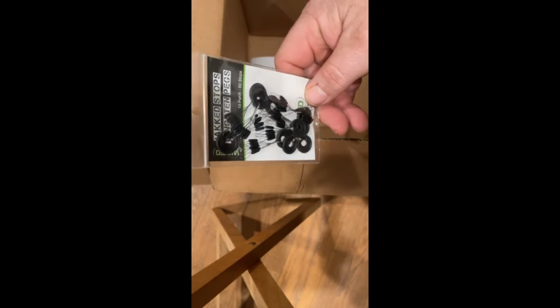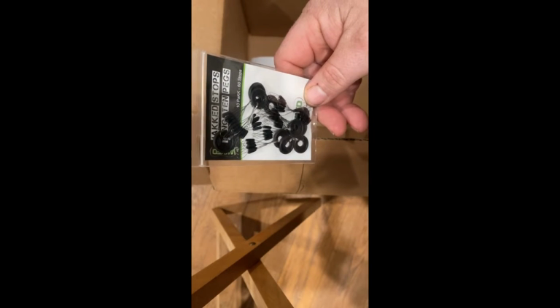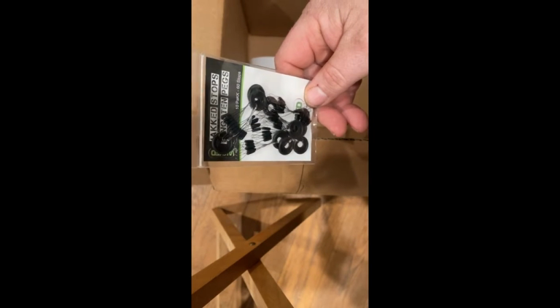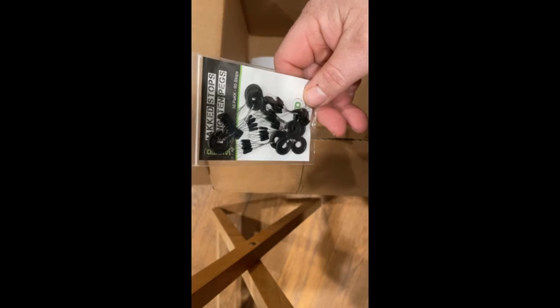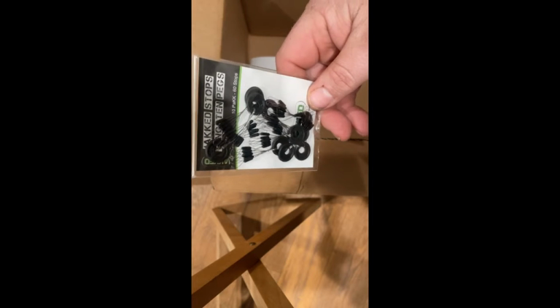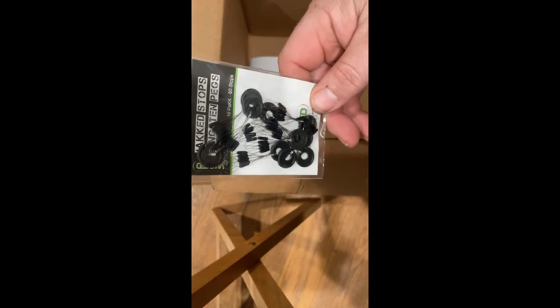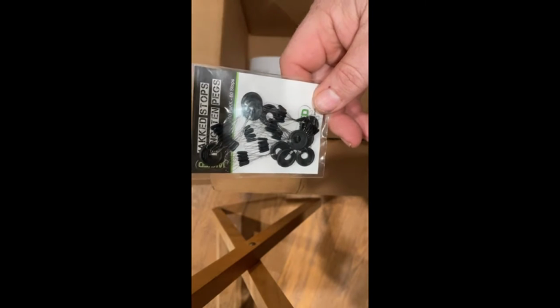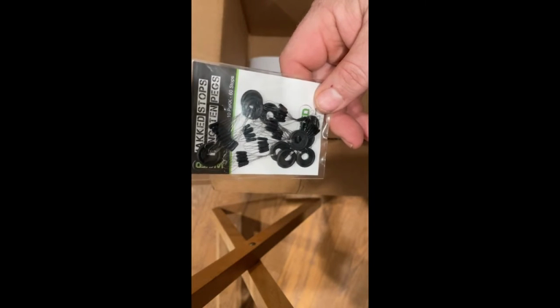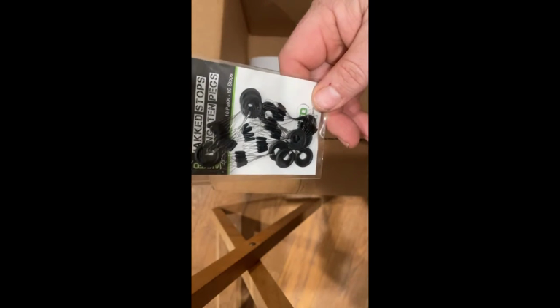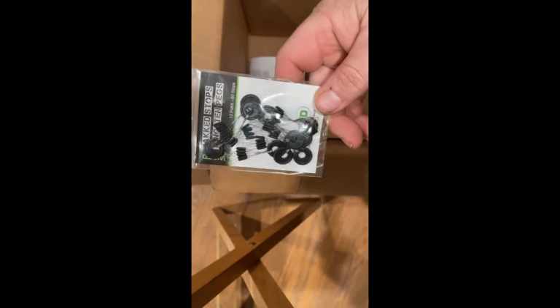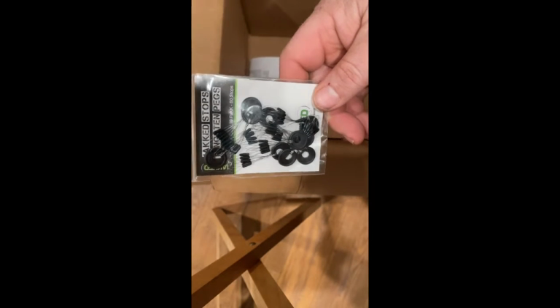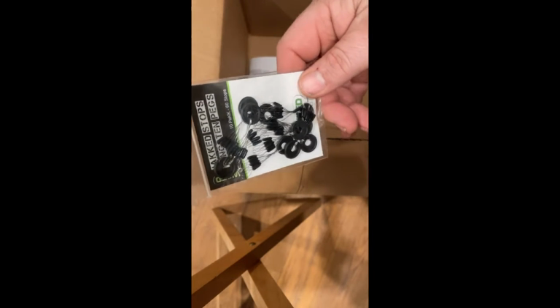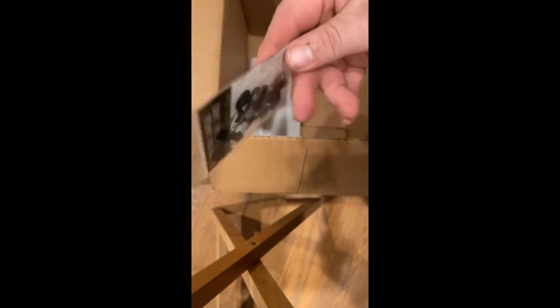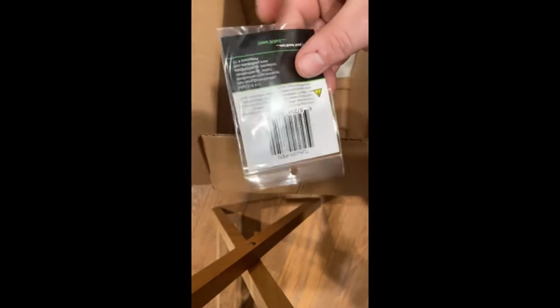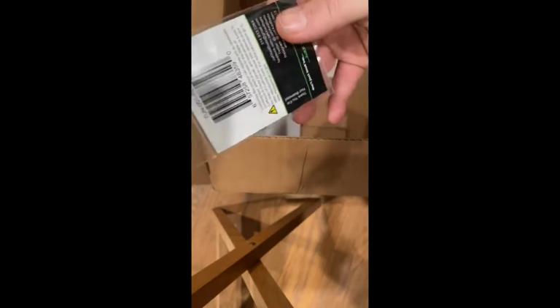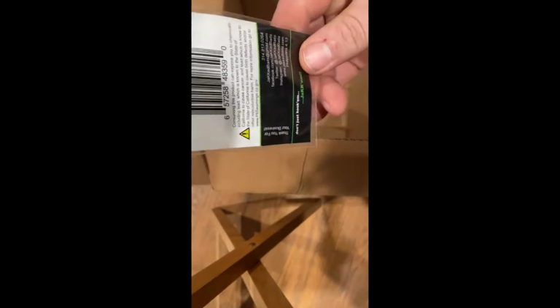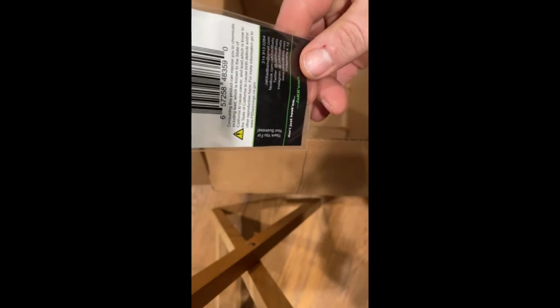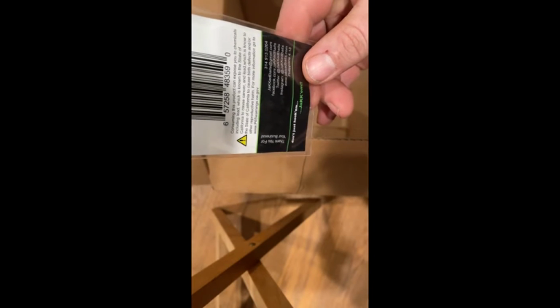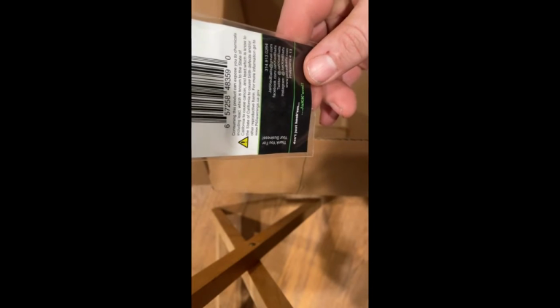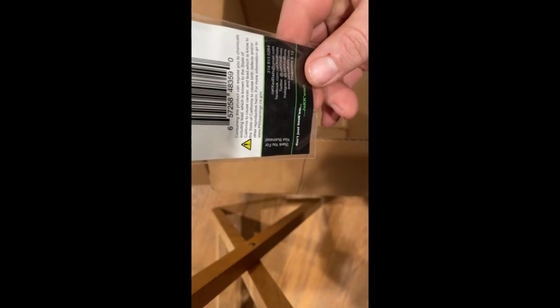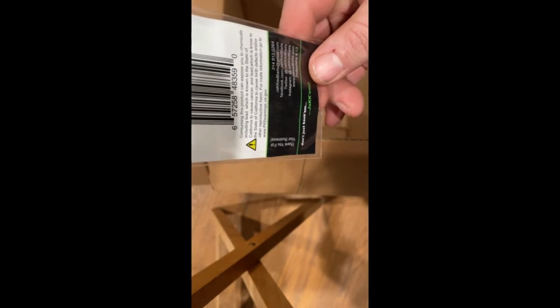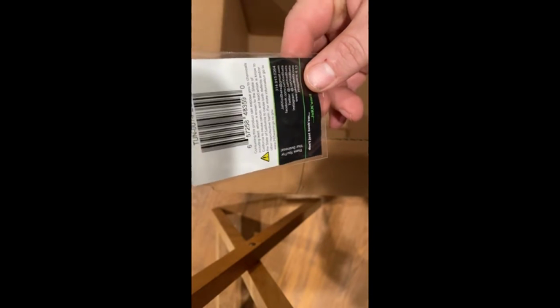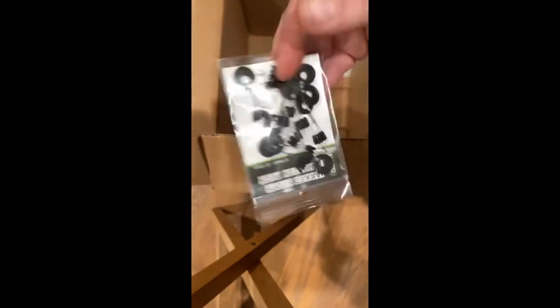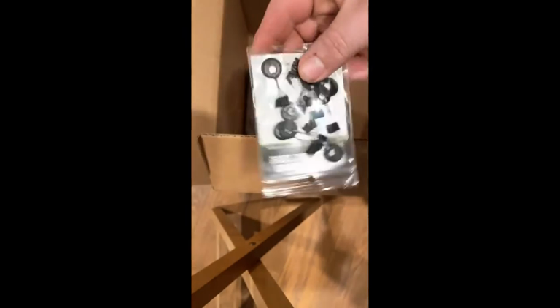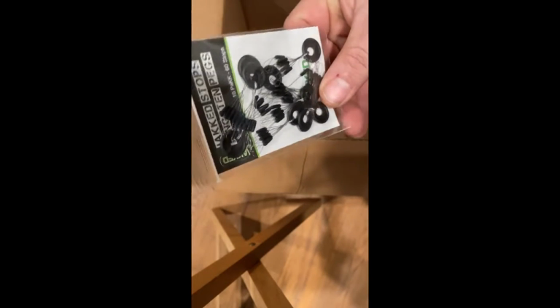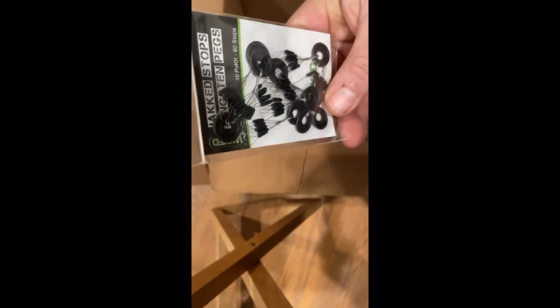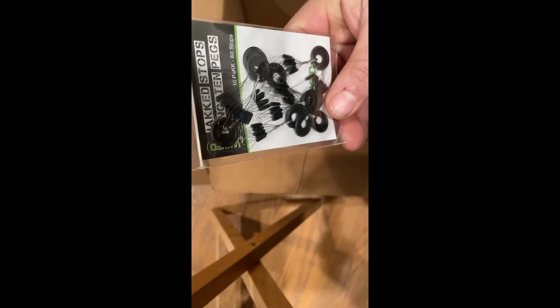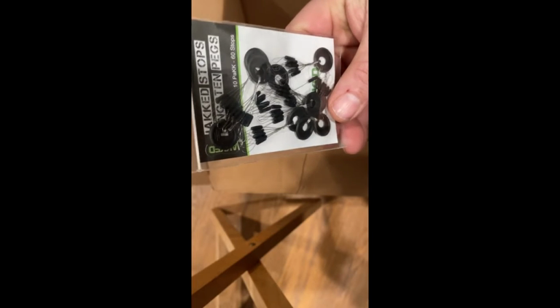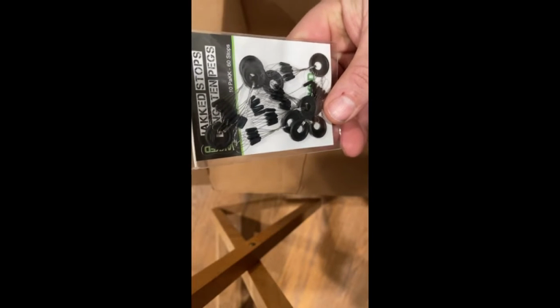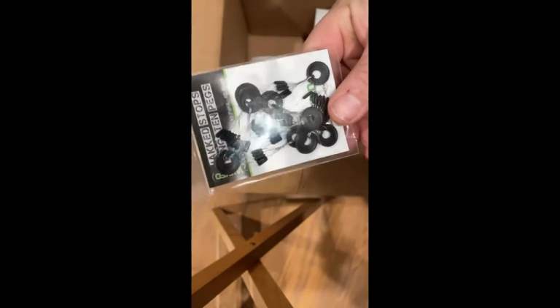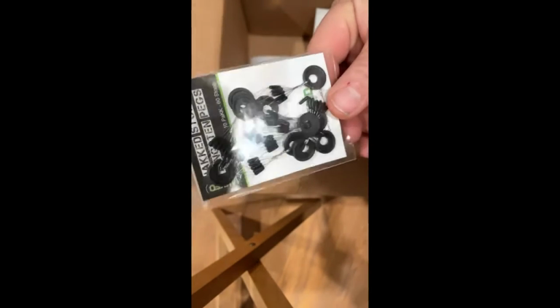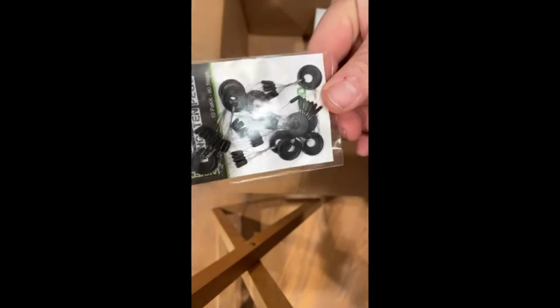Tungsten pegs — 60 of them. Because if I know me, I will break off every time, so you'll never have too many of these either.